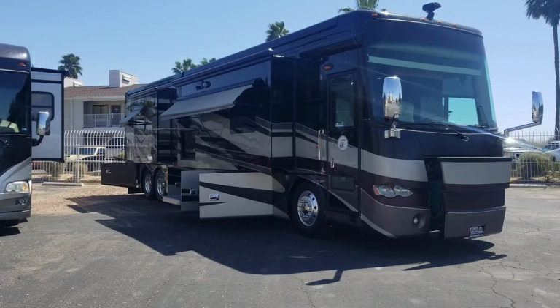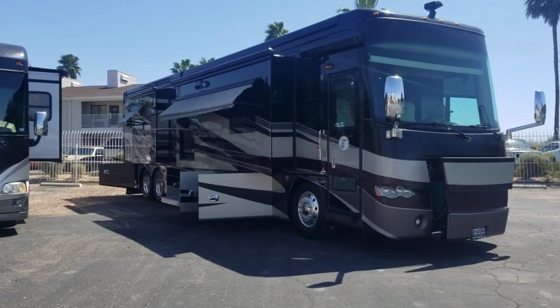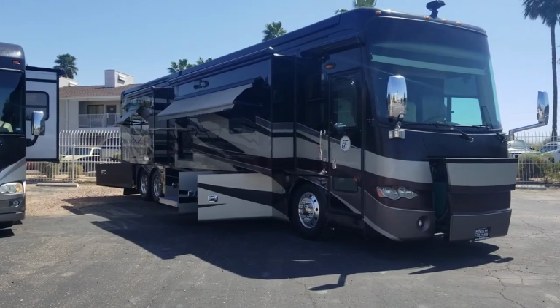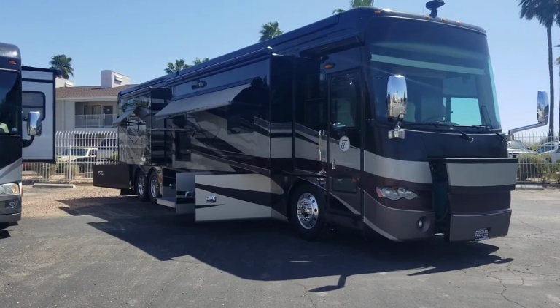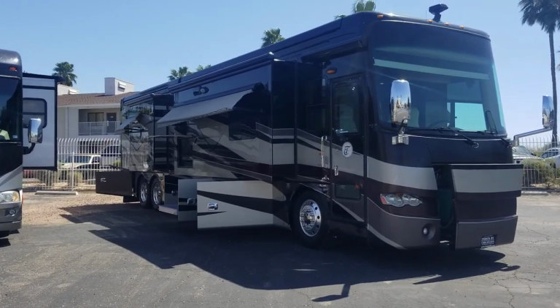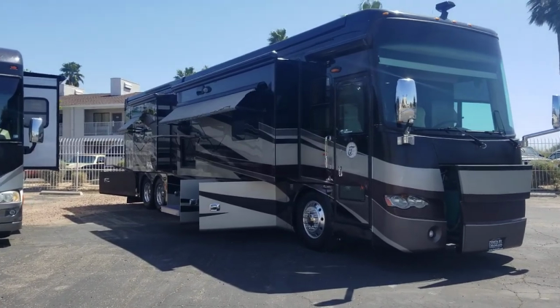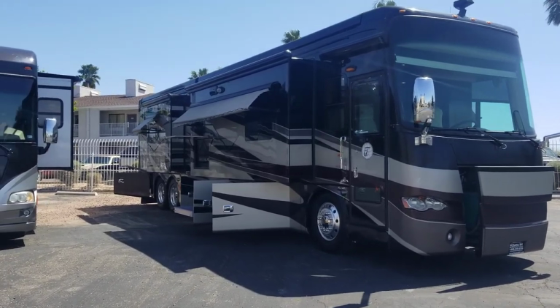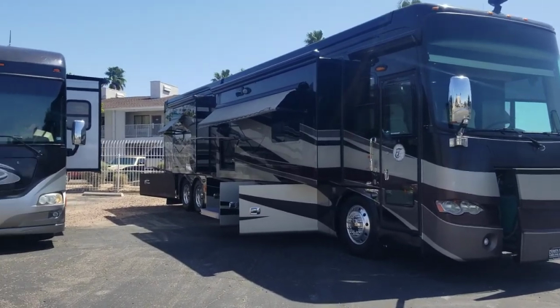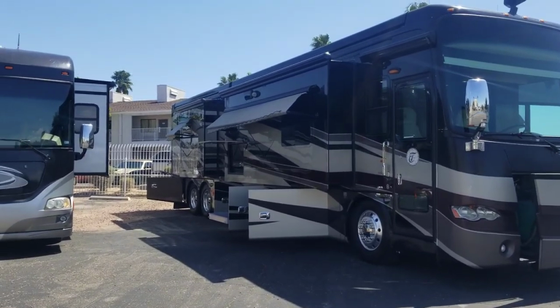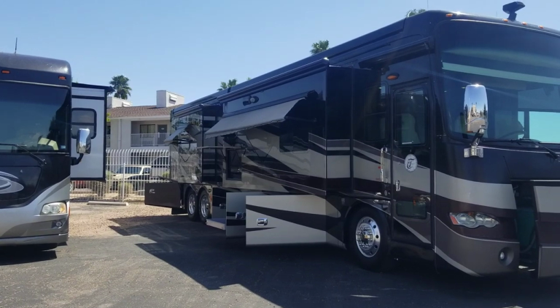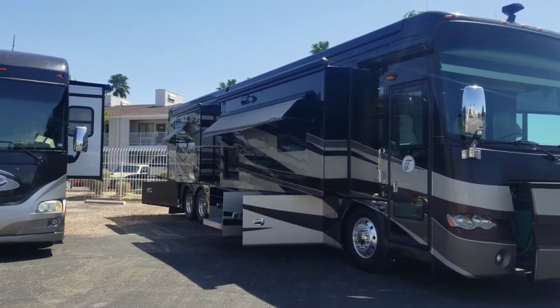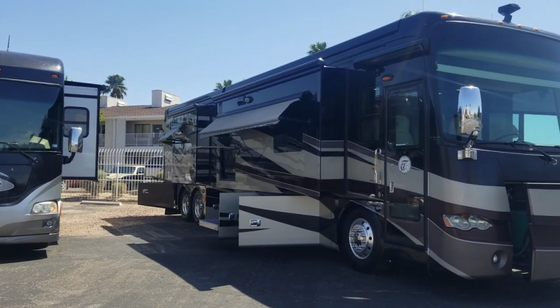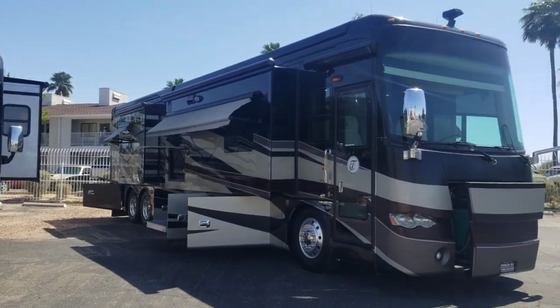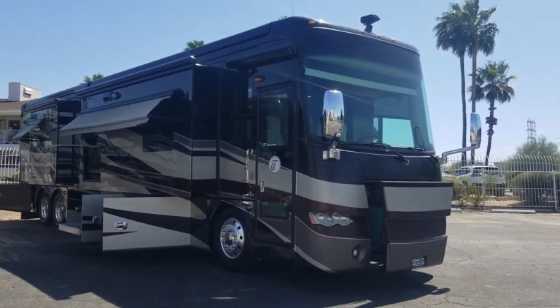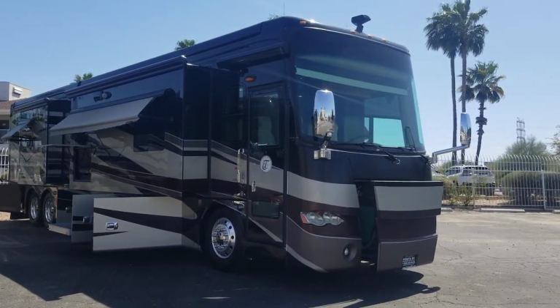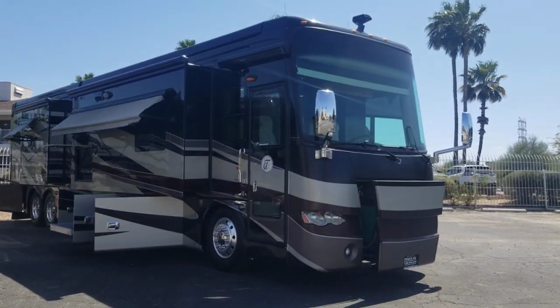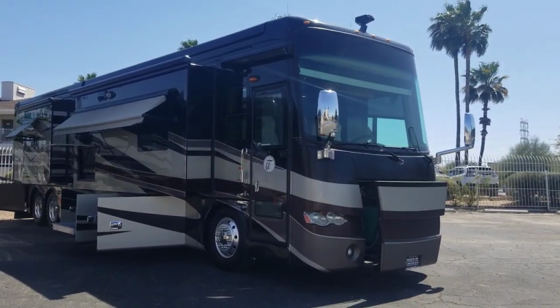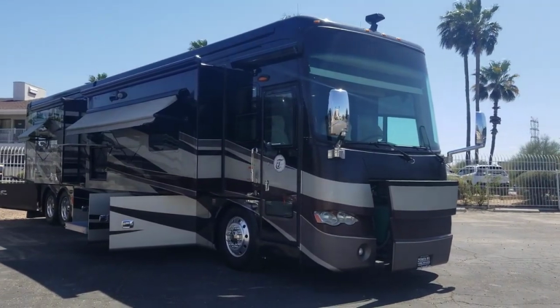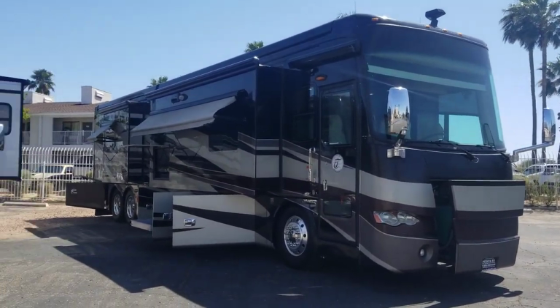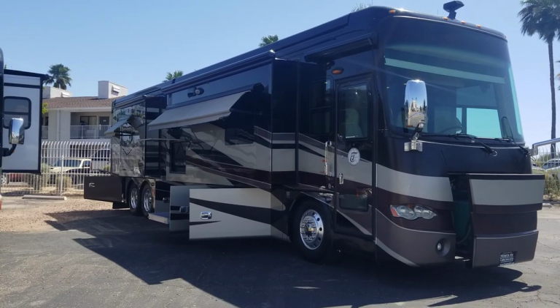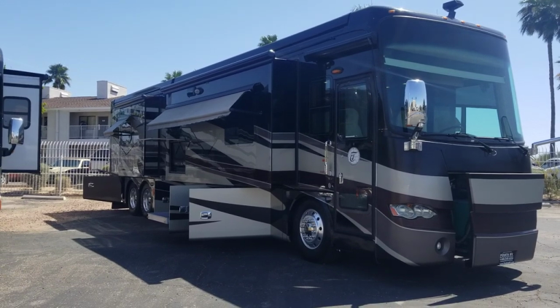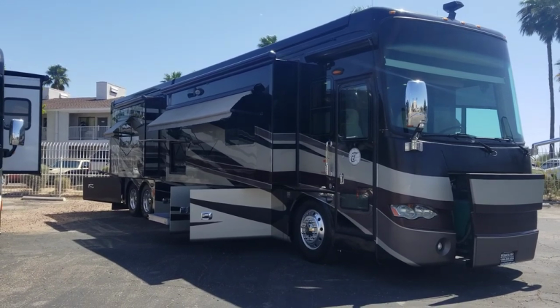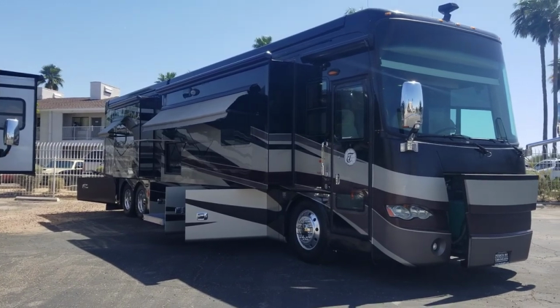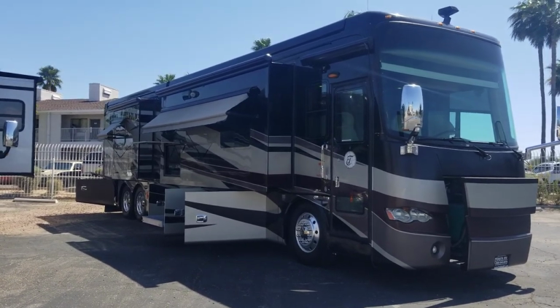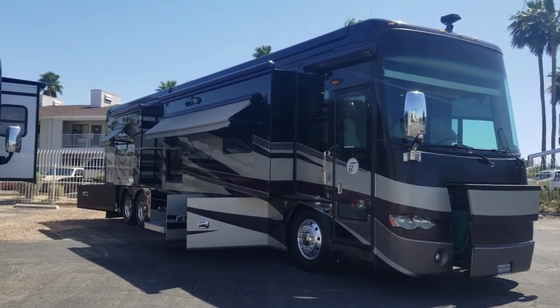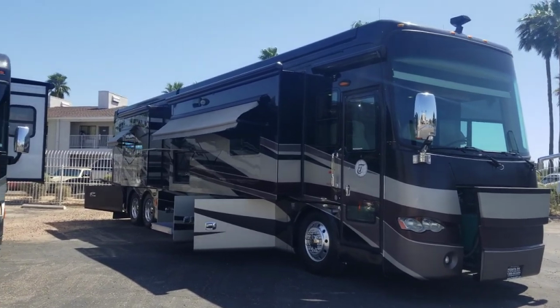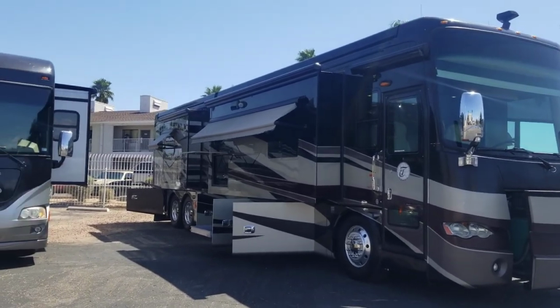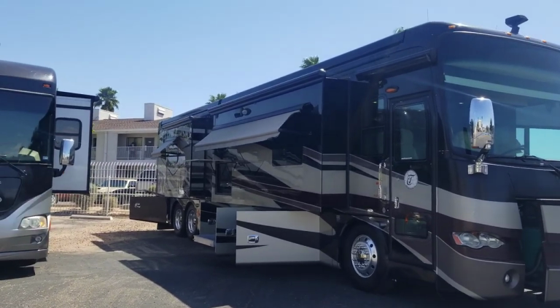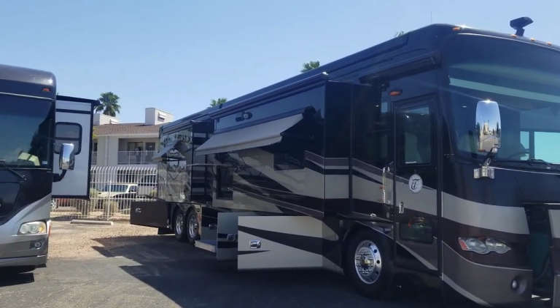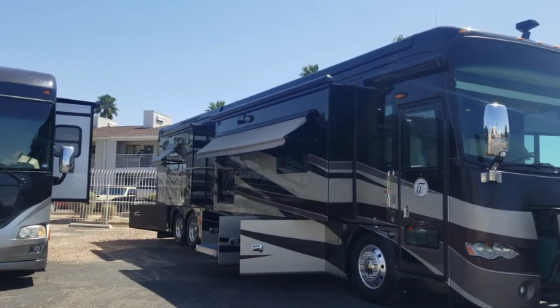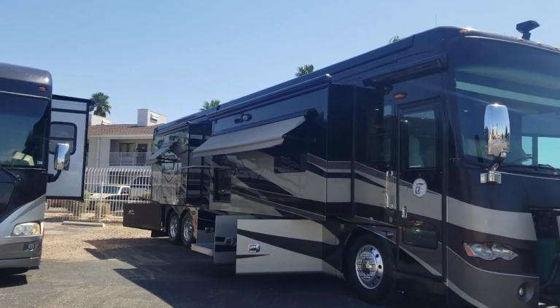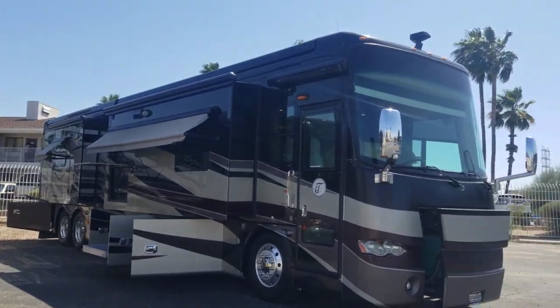Welcome back to another walkthrough. My name is Taylor Quayle. I am here at Padada RV Center in Tucson, Arizona. Today we're taking a quick peek at a 2012 Tiffin Allegro Bus 43QGP.